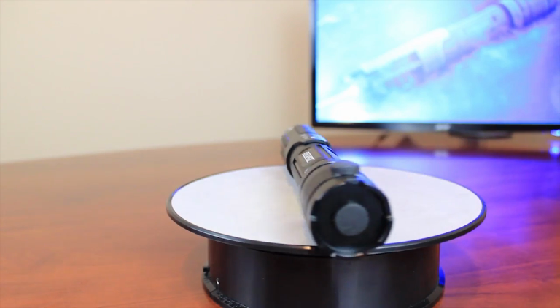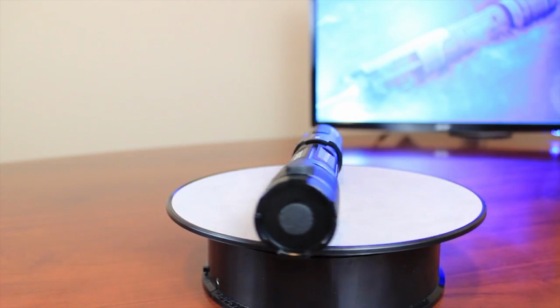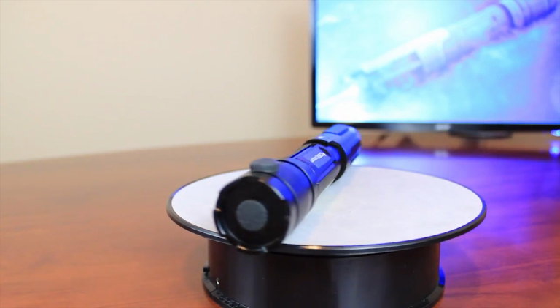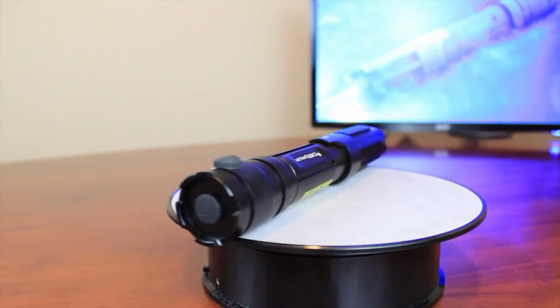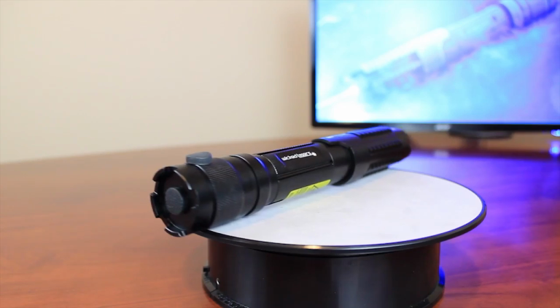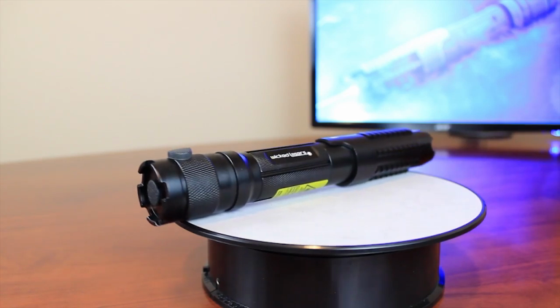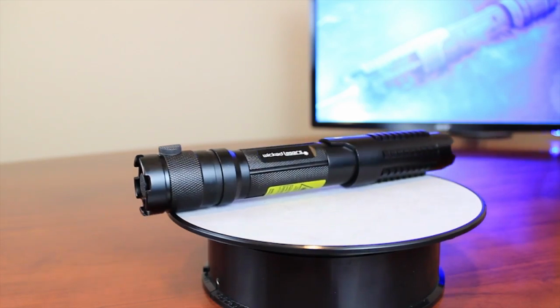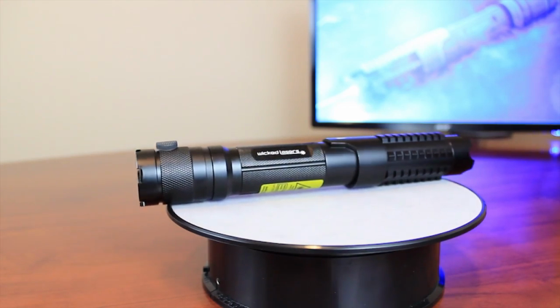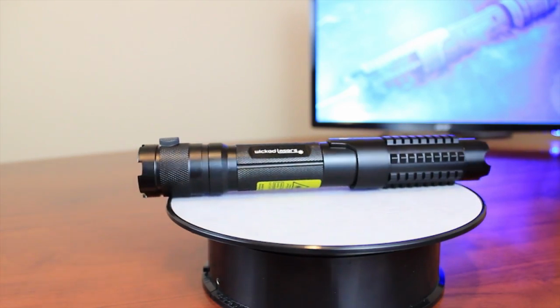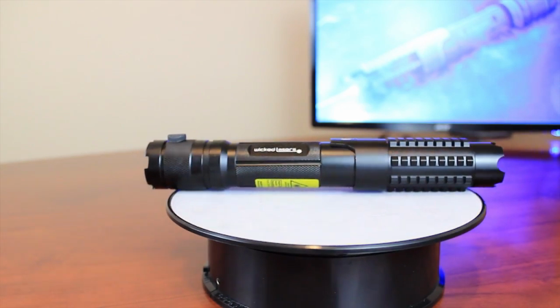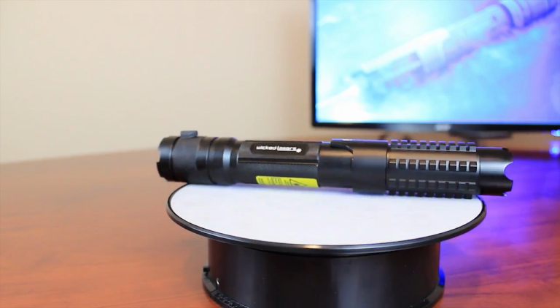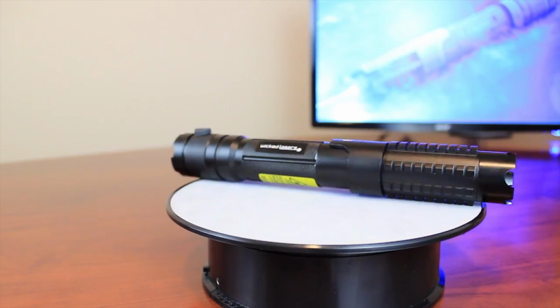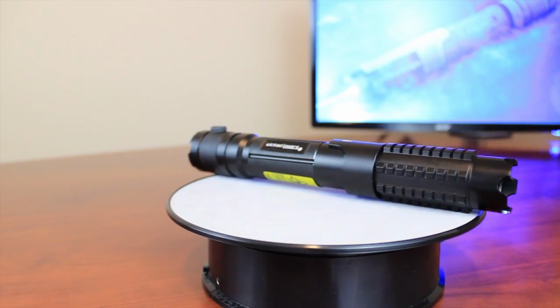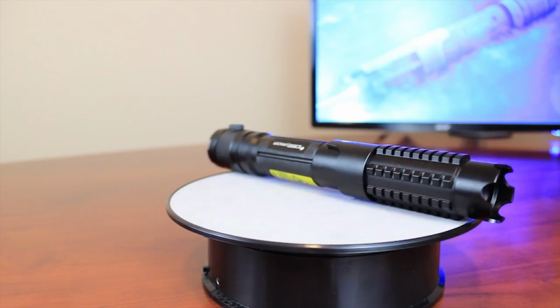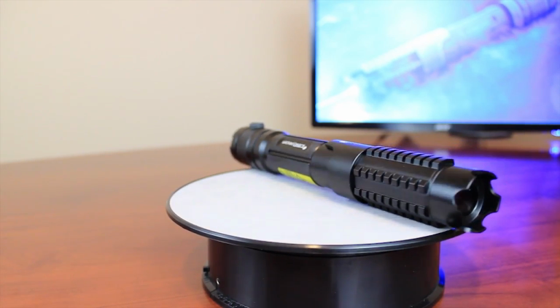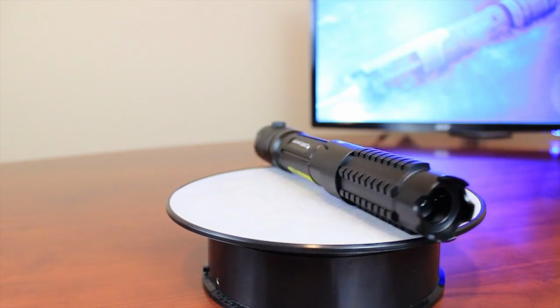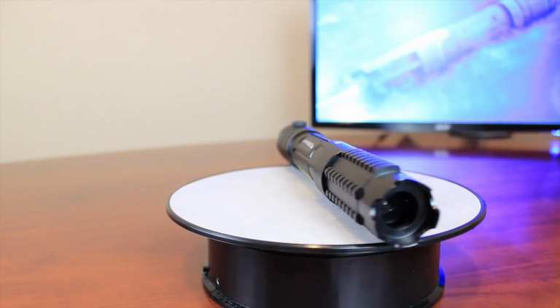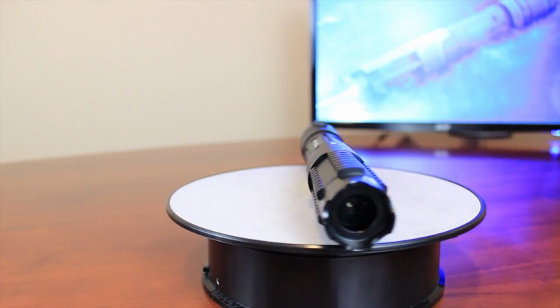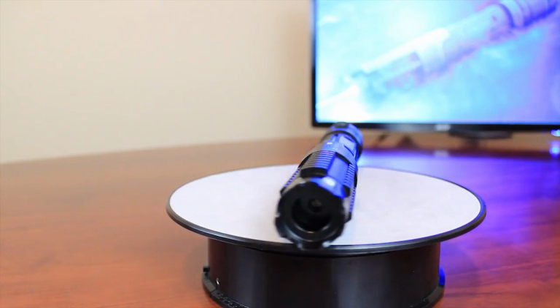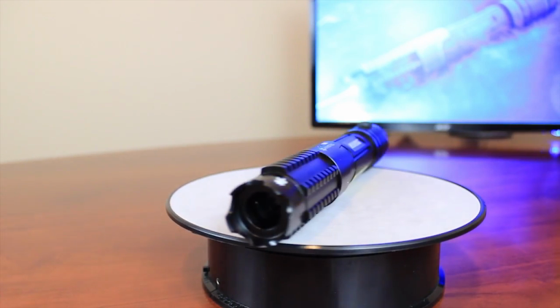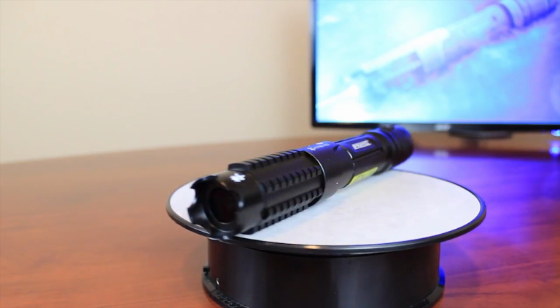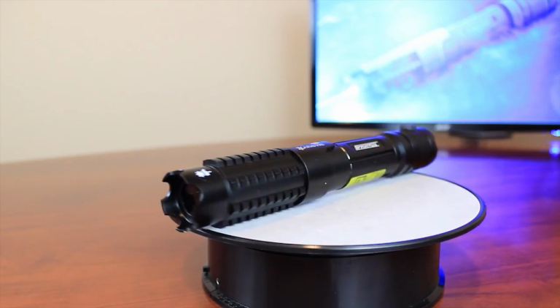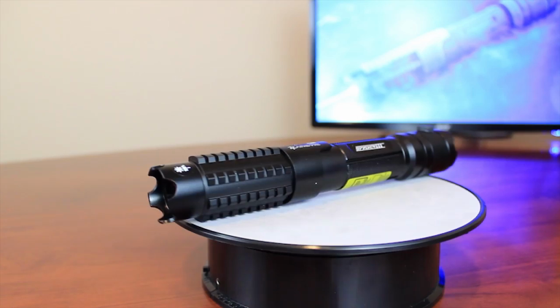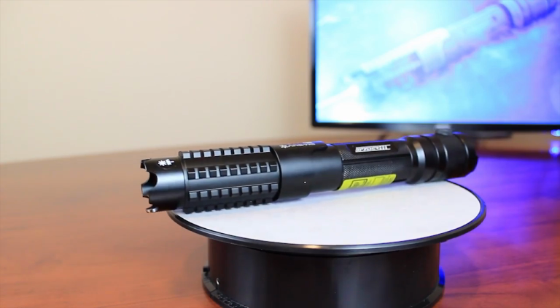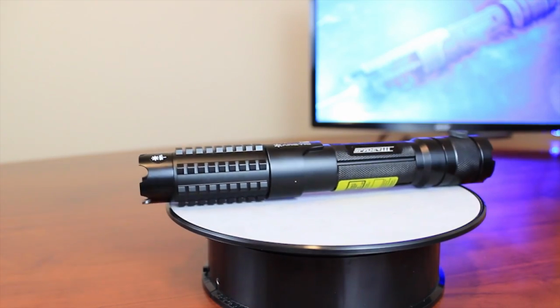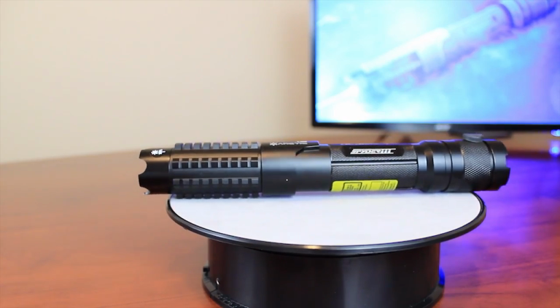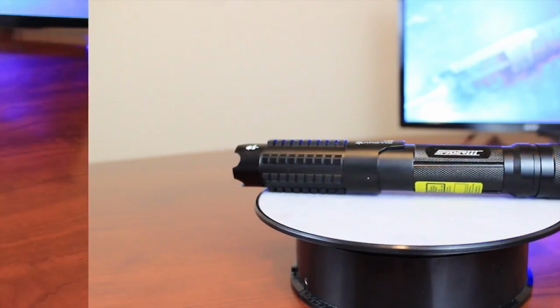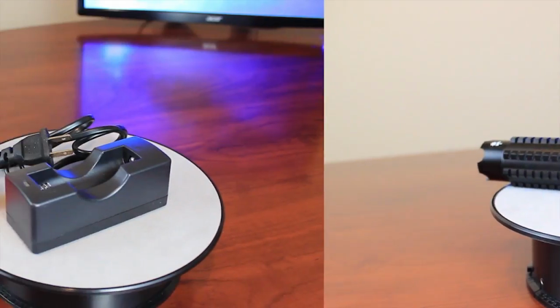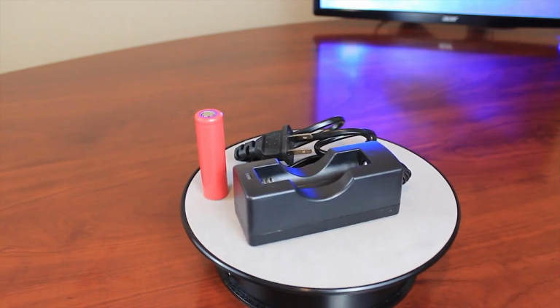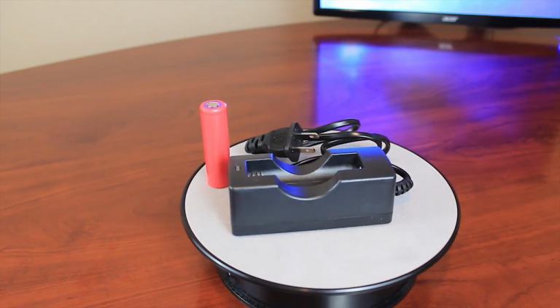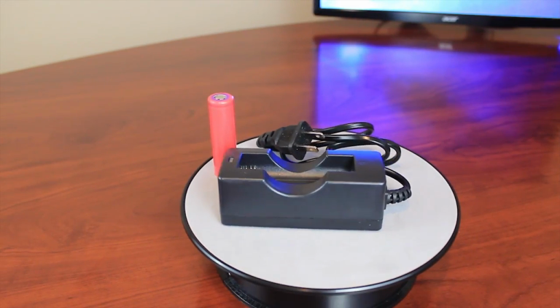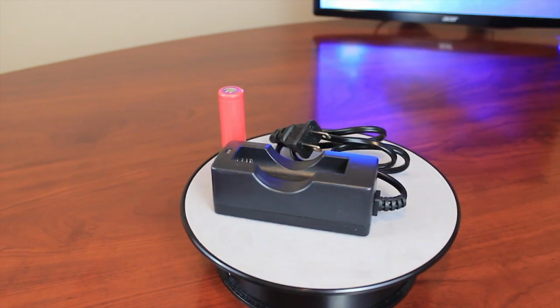It's 1000 milliwatts, or 1 watt. Now a typical laser pen you get from Staples is usually 5 milliwatts, so this is 200 times more powerful than that.